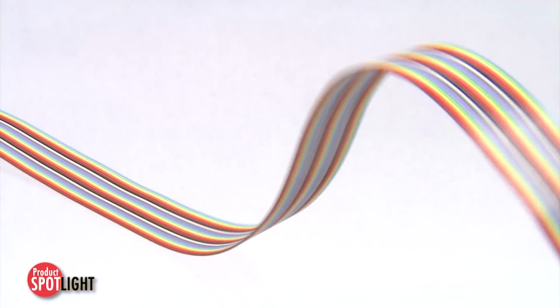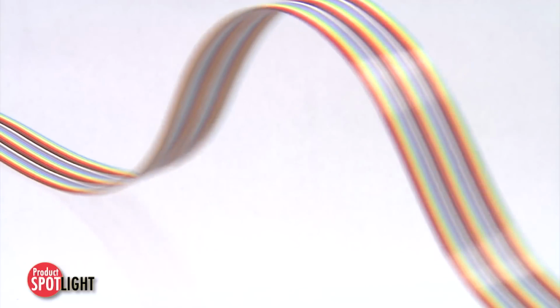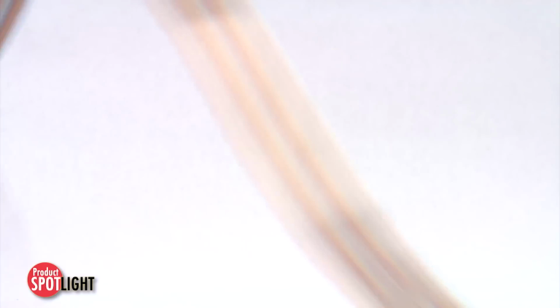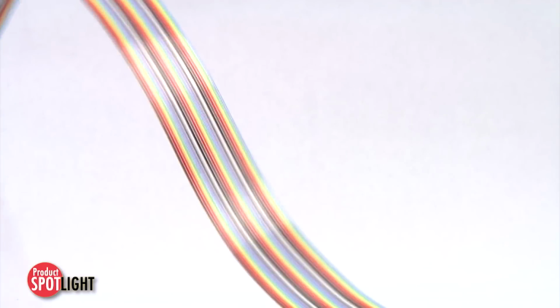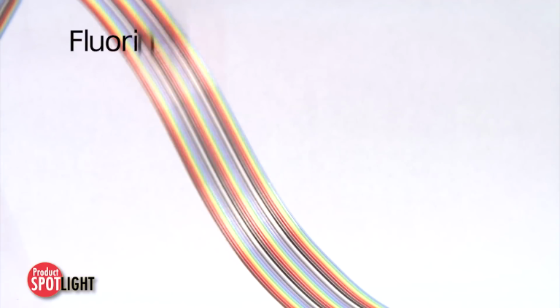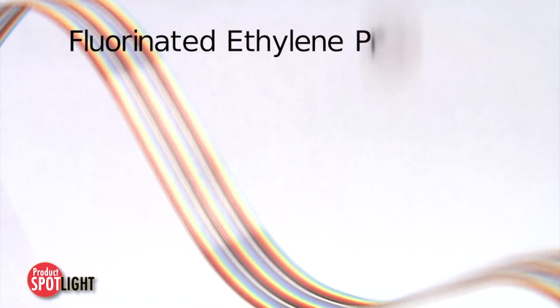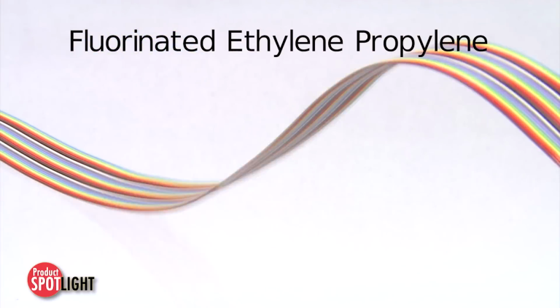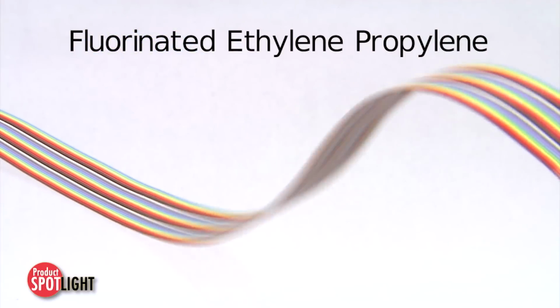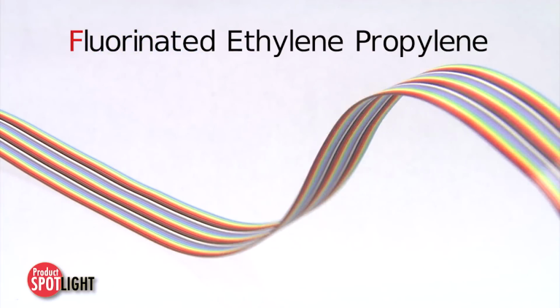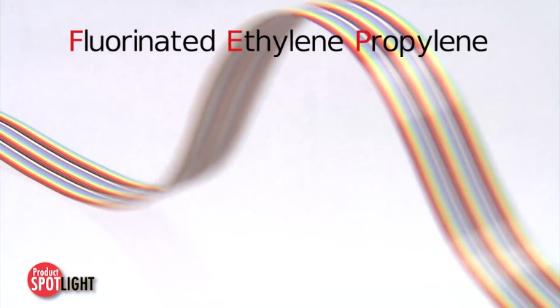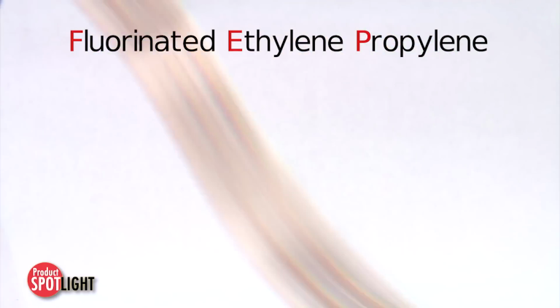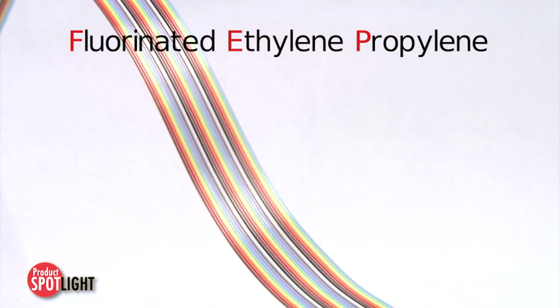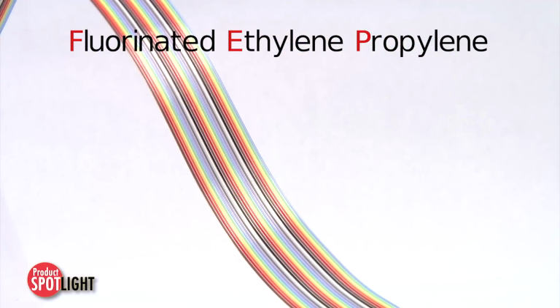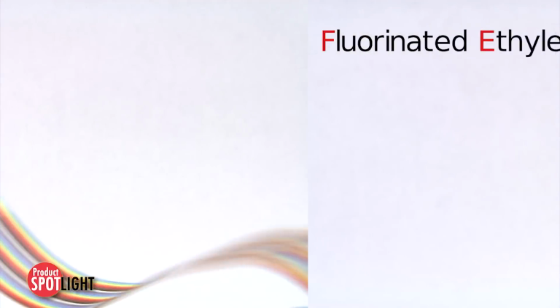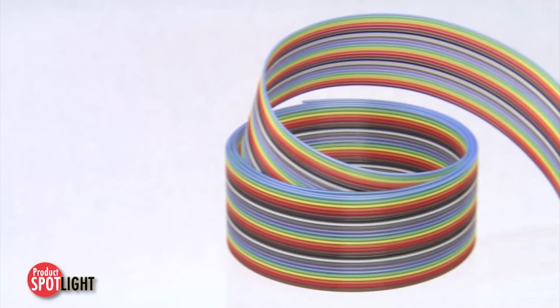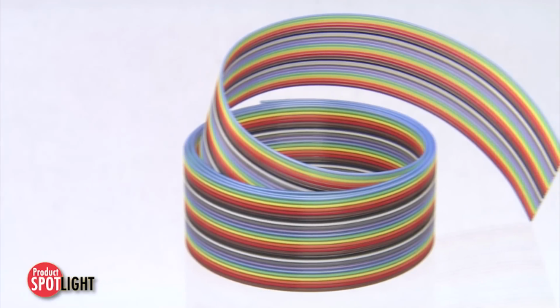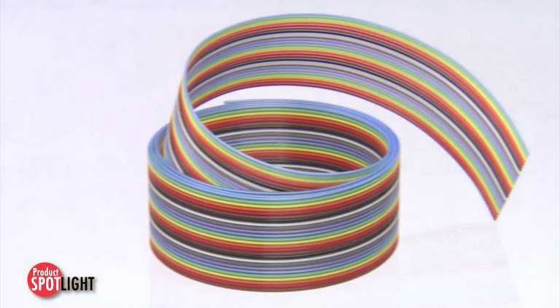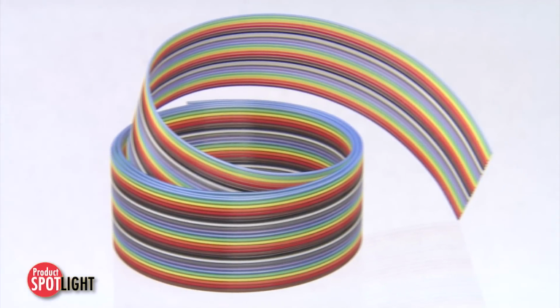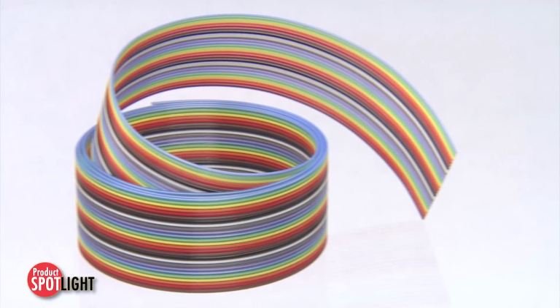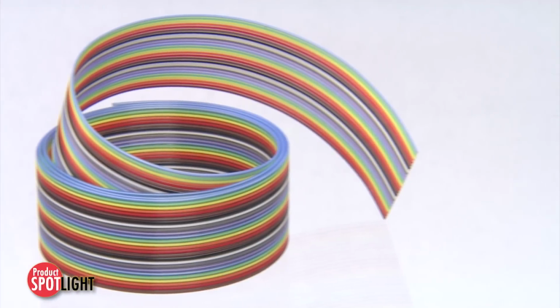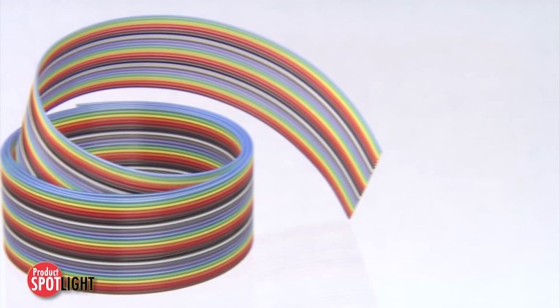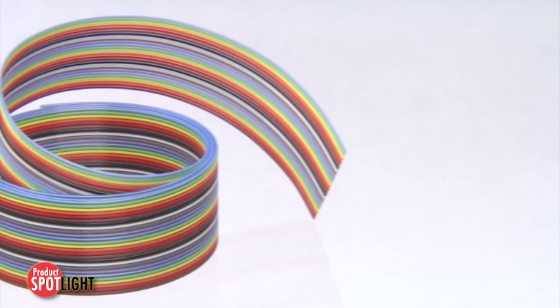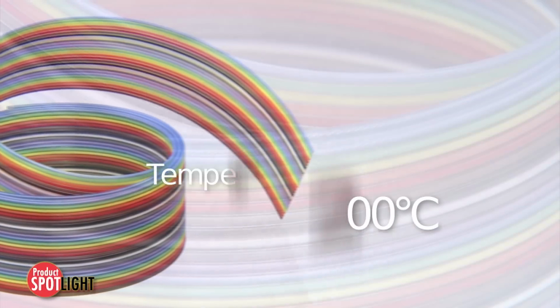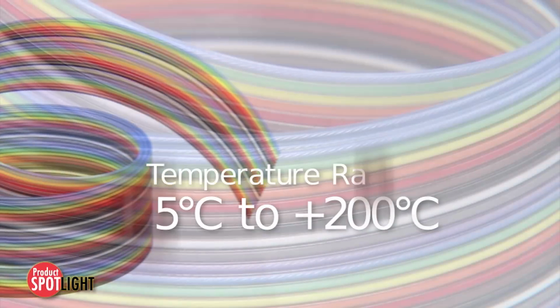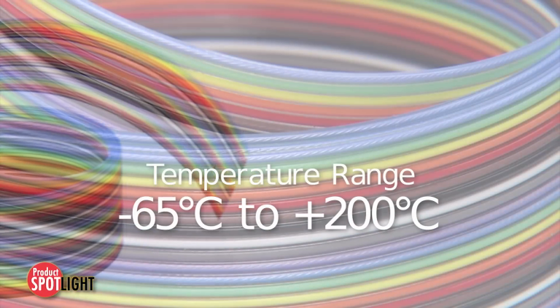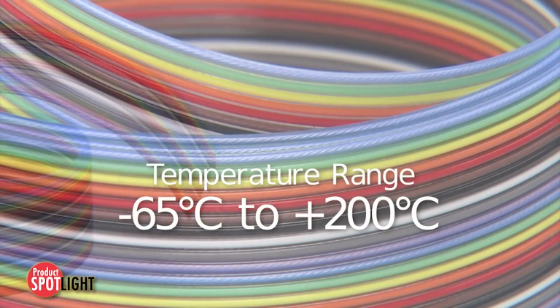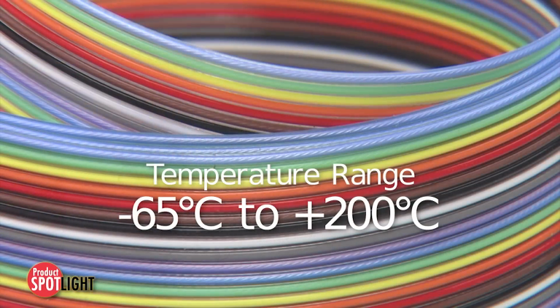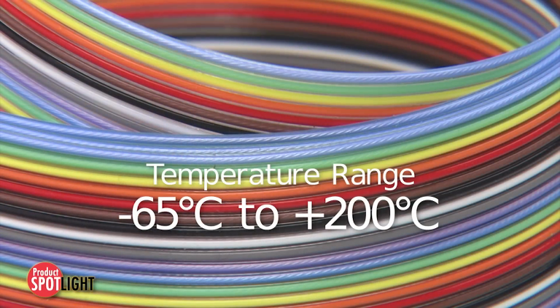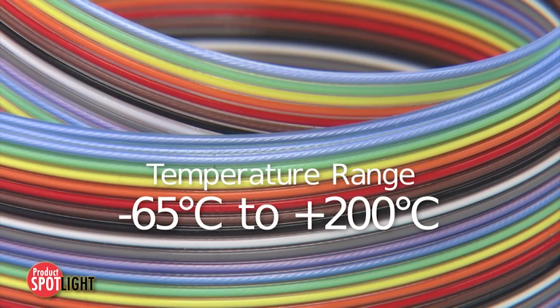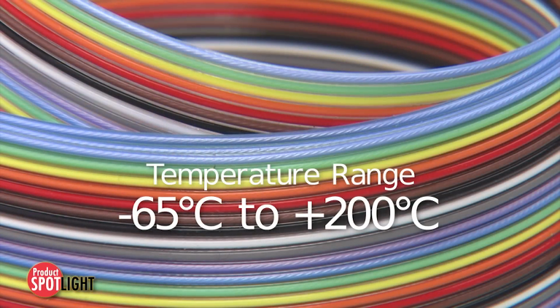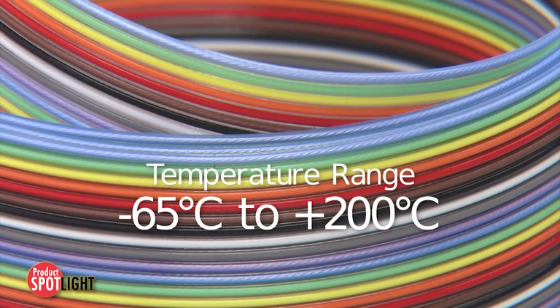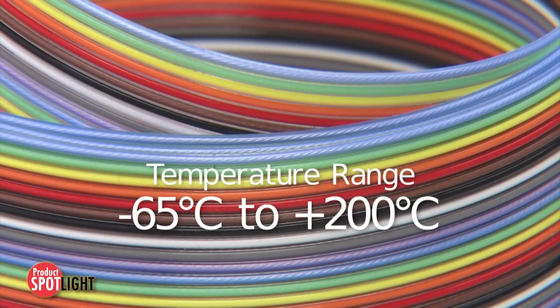Features include a flexible fluorinated ethylene propylene construction, allowing an ability to withstand a wide temperature range from negative 65 to plus 200 degrees Celsius.